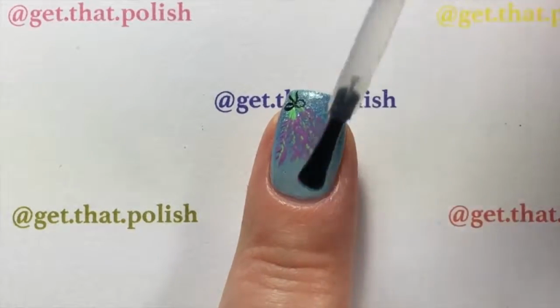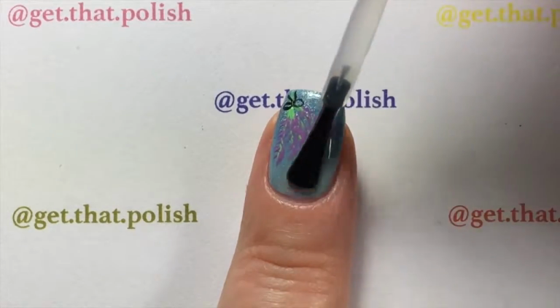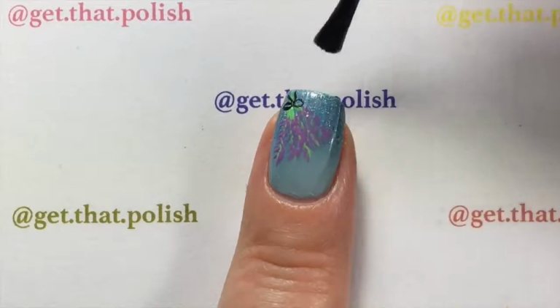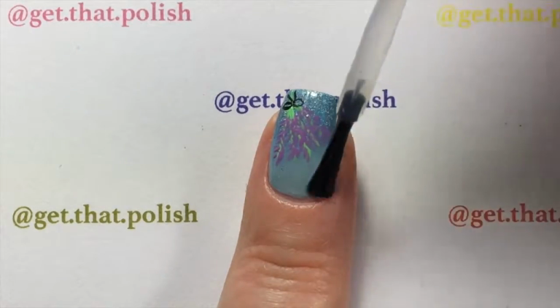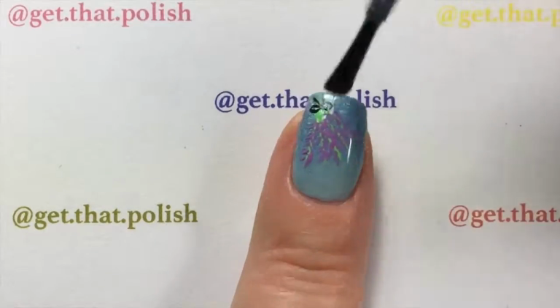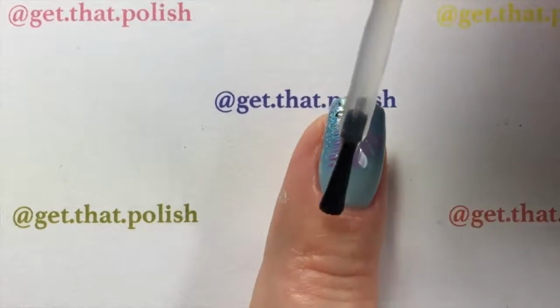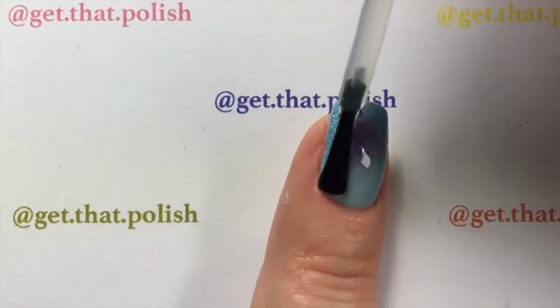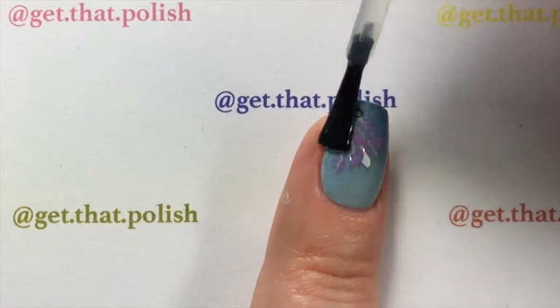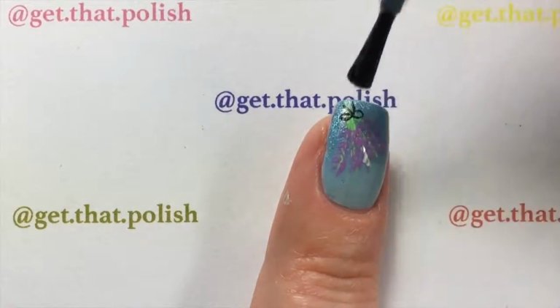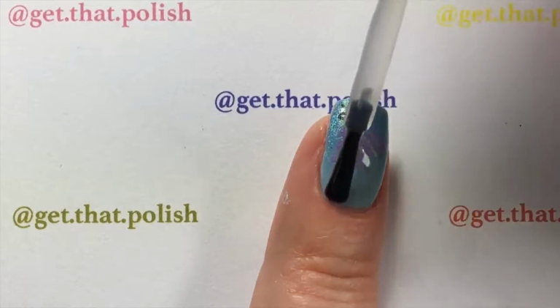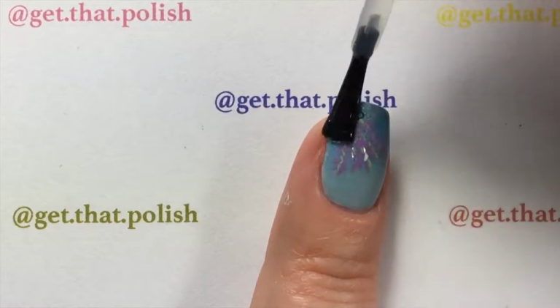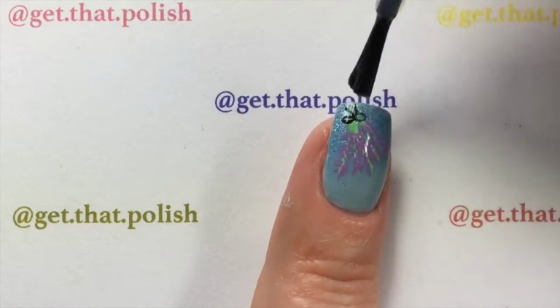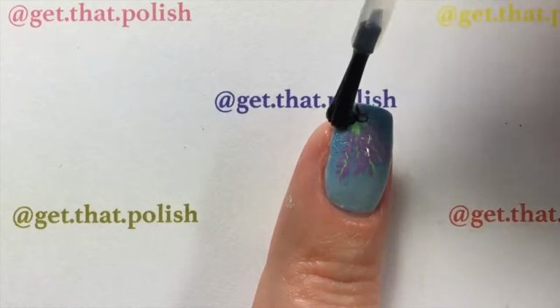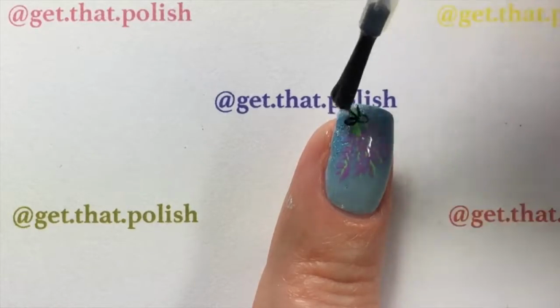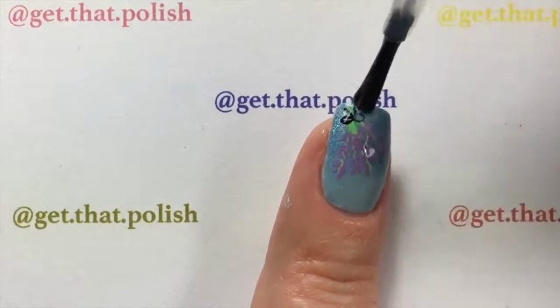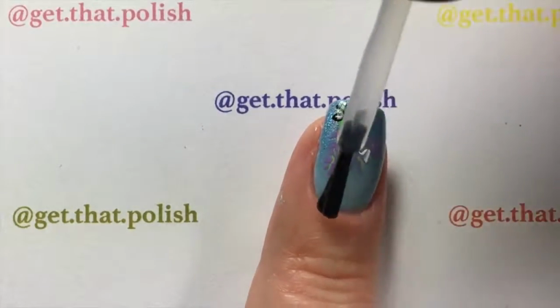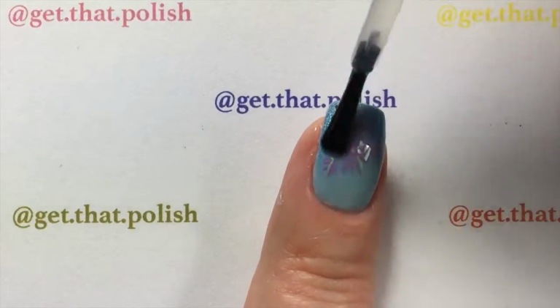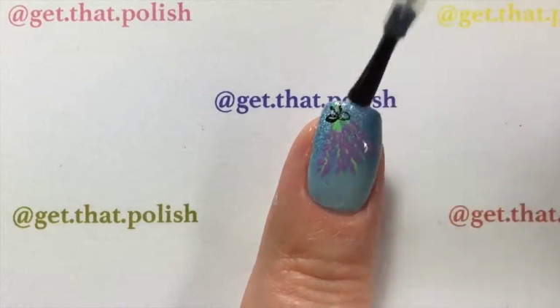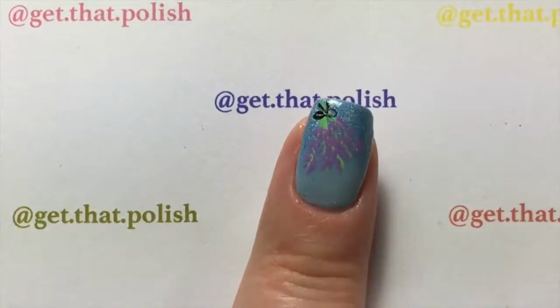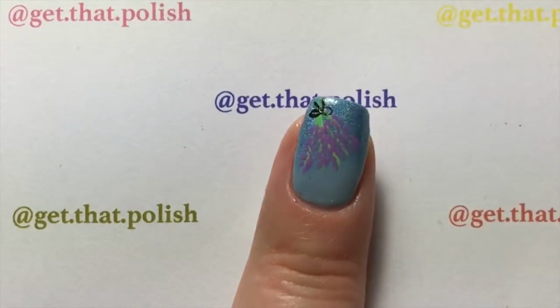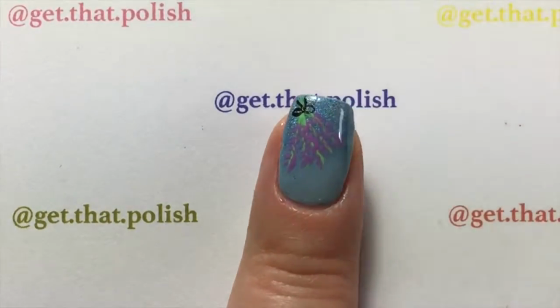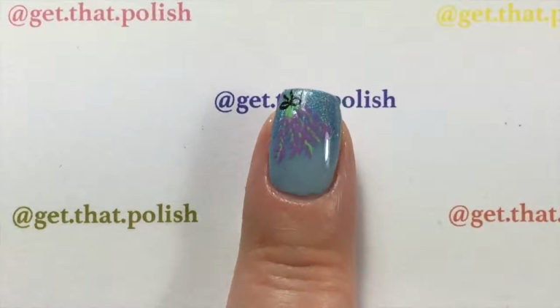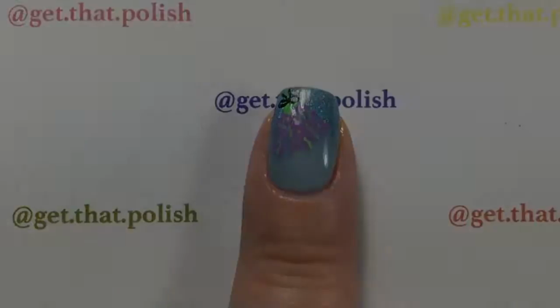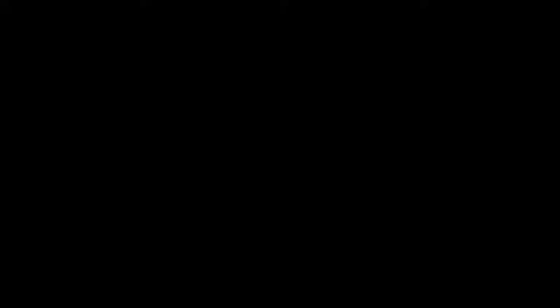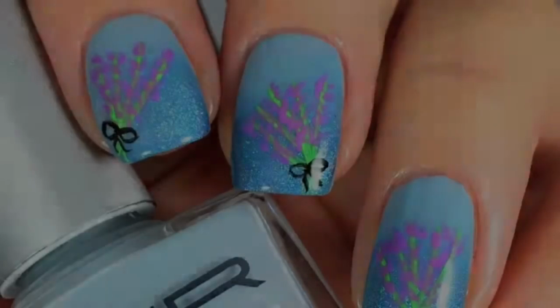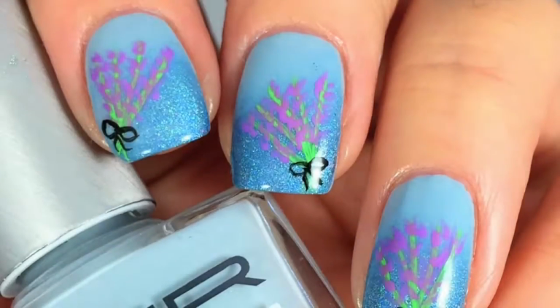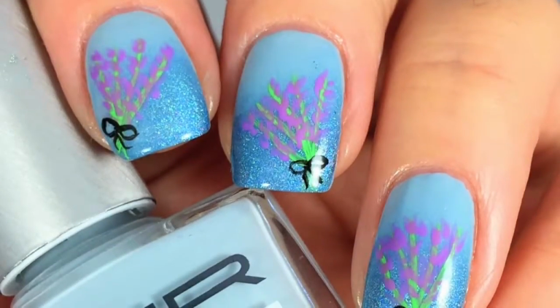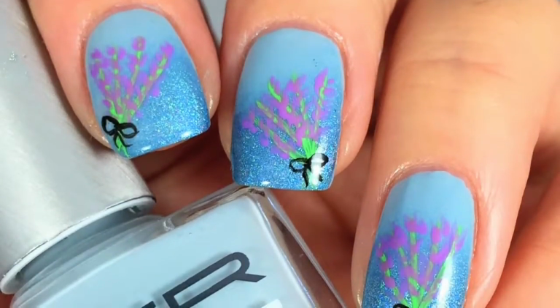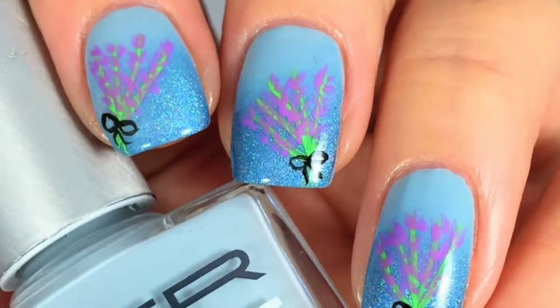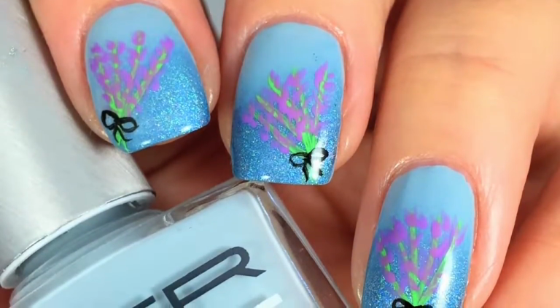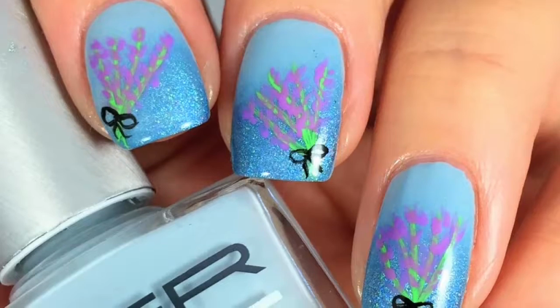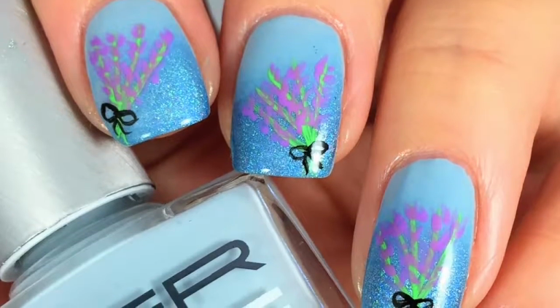That's it — very simple, very easy! I hope you guys liked it, please let me know. Click on the section below, like, subscribe, and see you in the next tutorial. Bye!